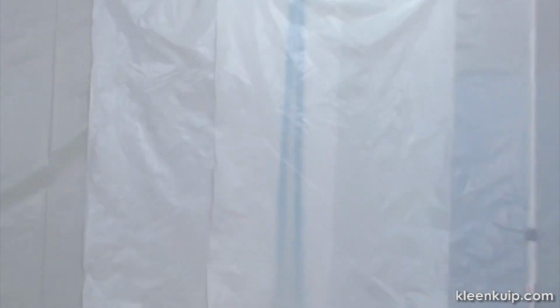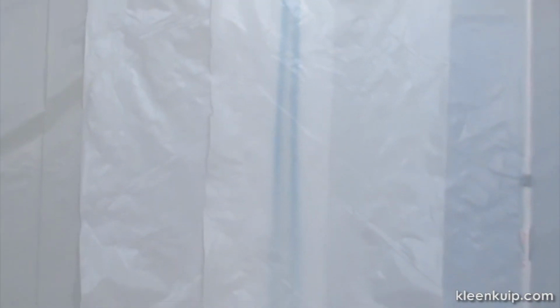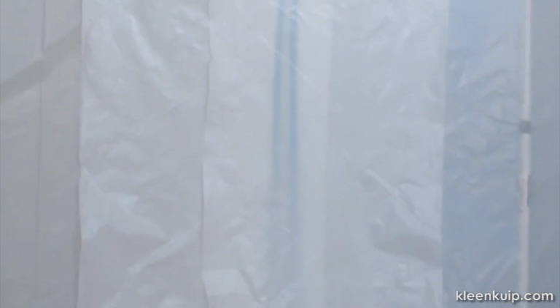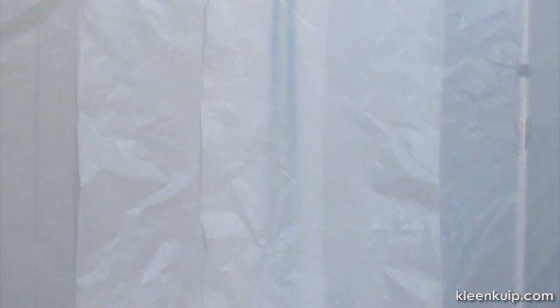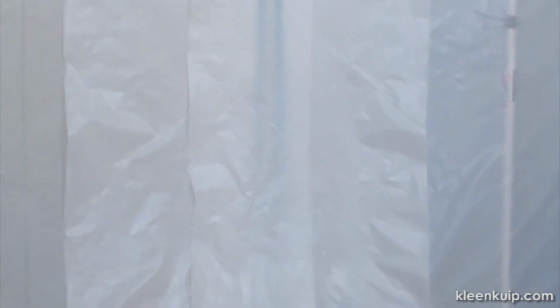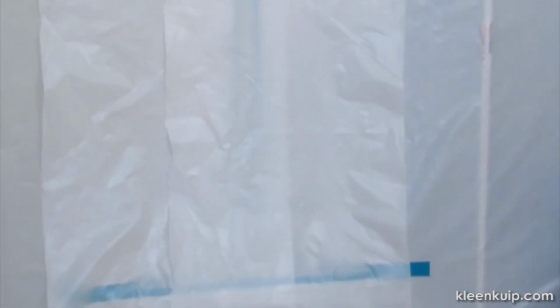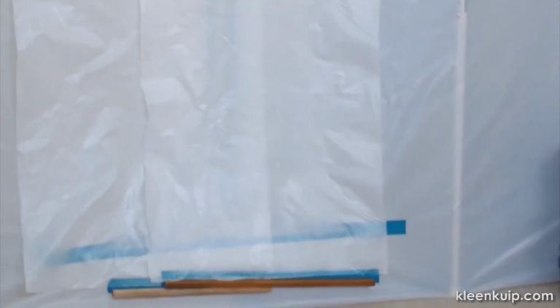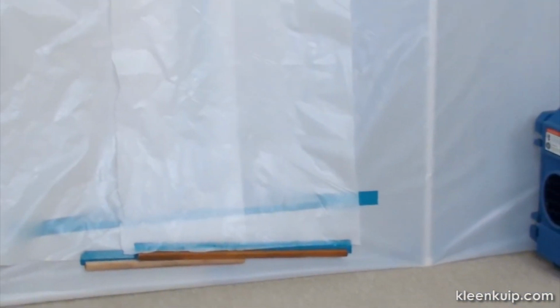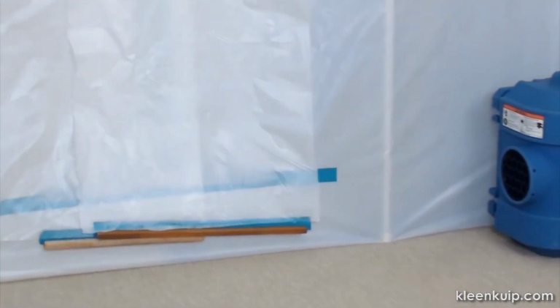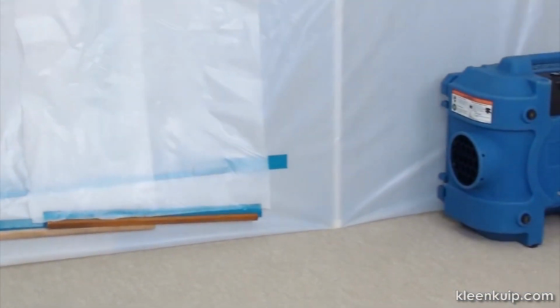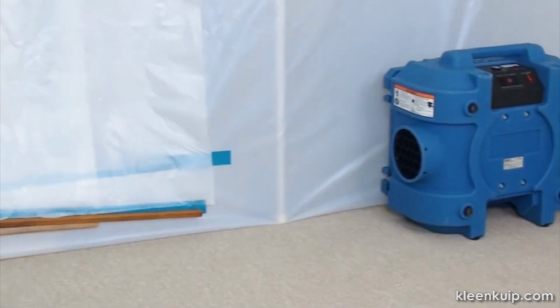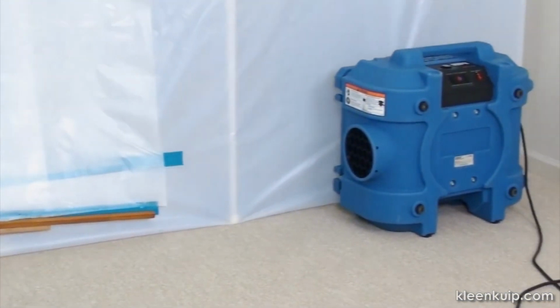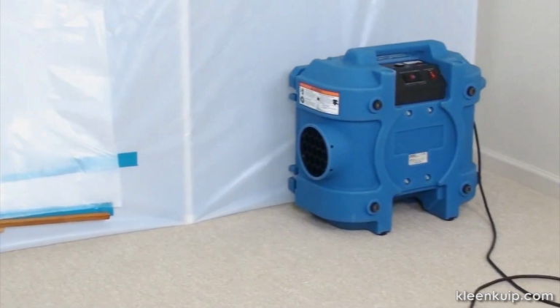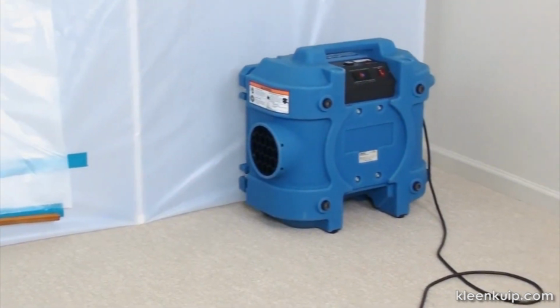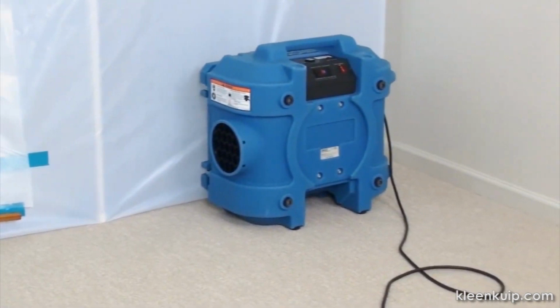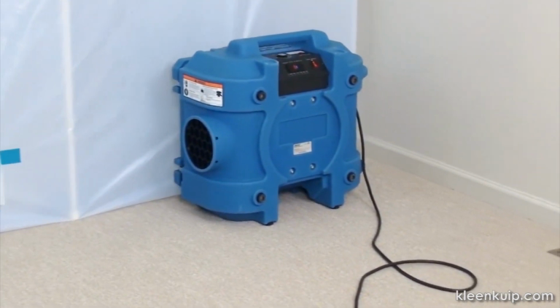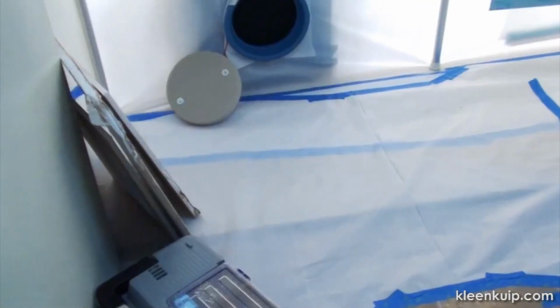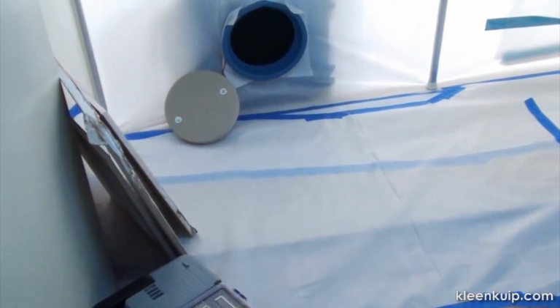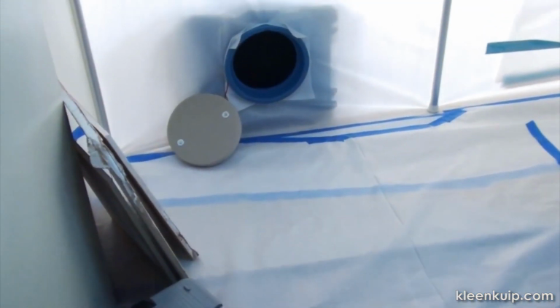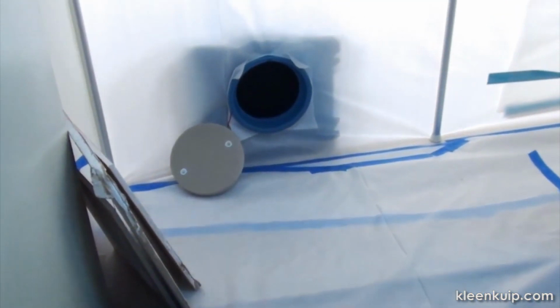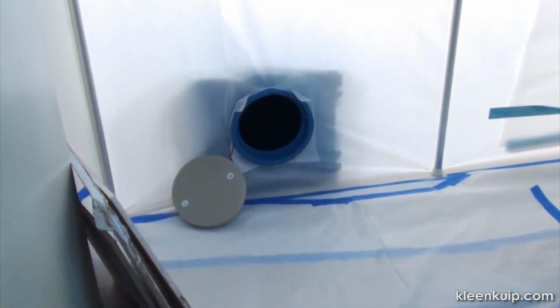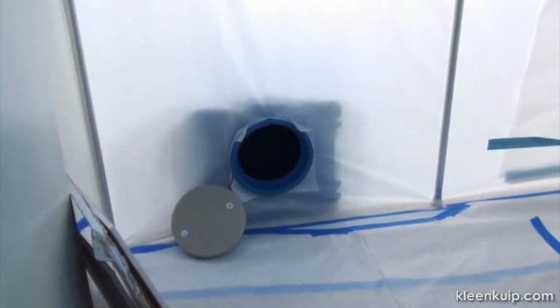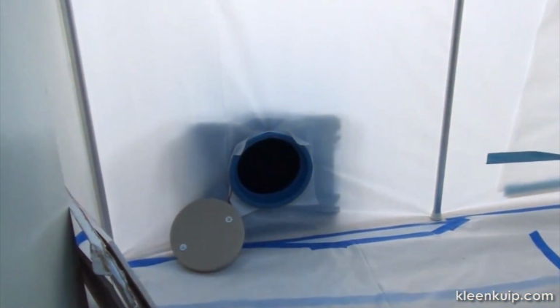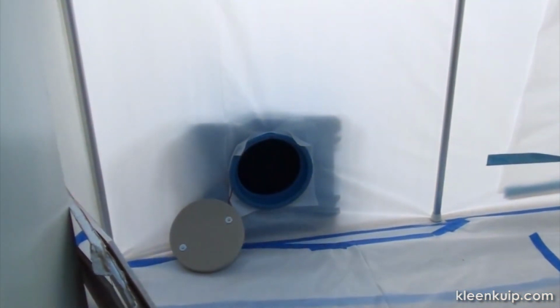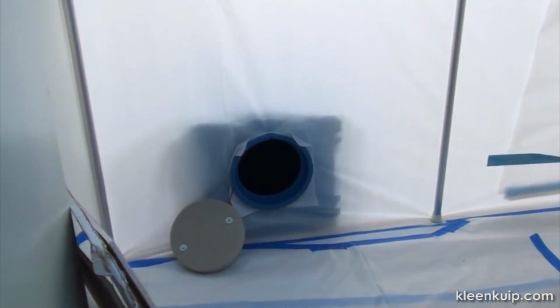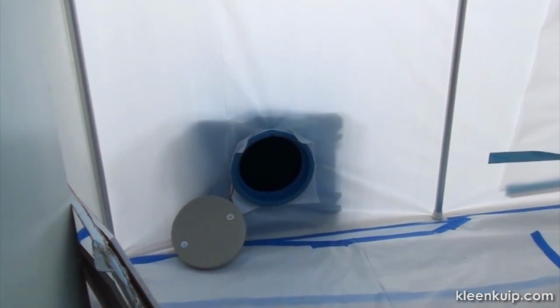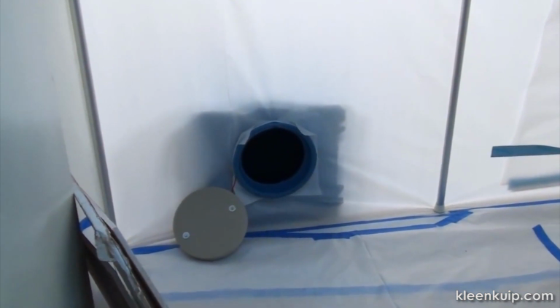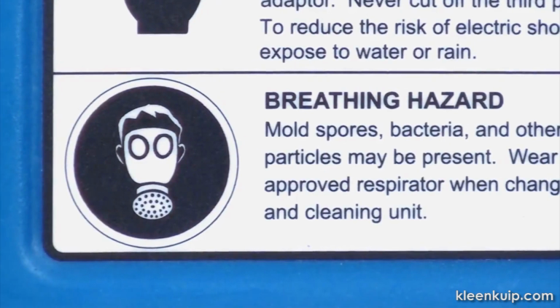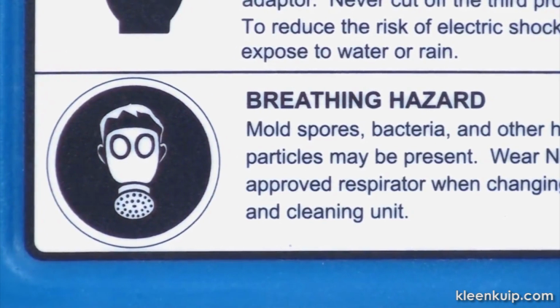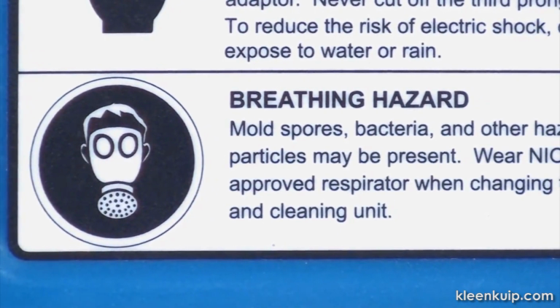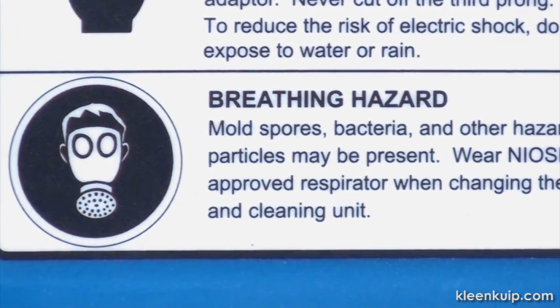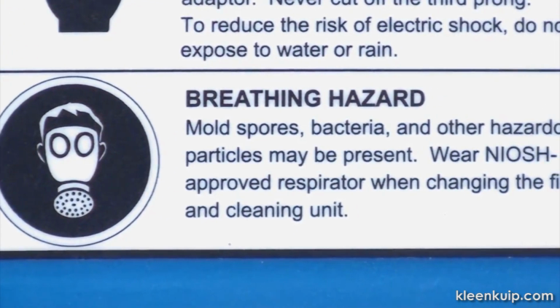The HEPA 500 can also be used for water or smoke damage remediation, negative air and containment setups for mold remediation, and other sensitive situations requiring first-pass air filtration efficiency.